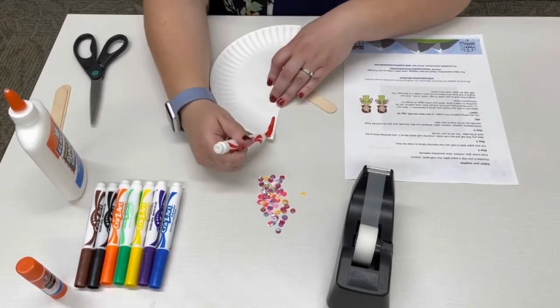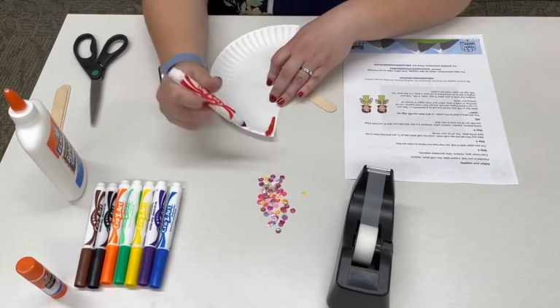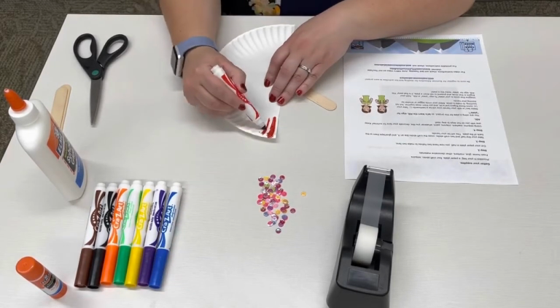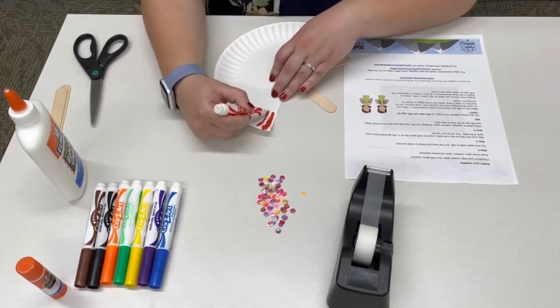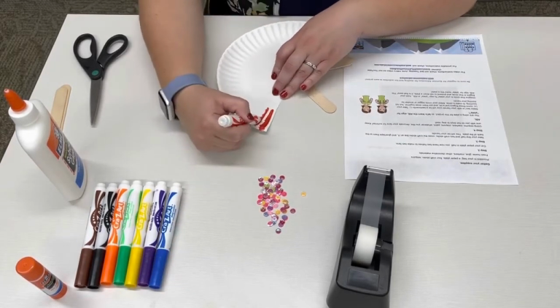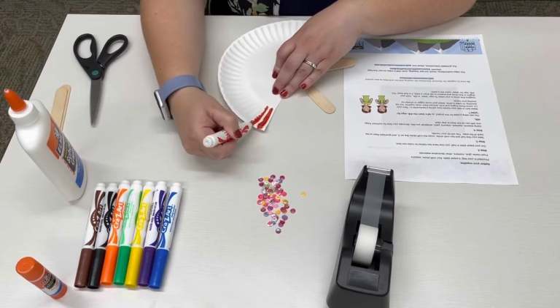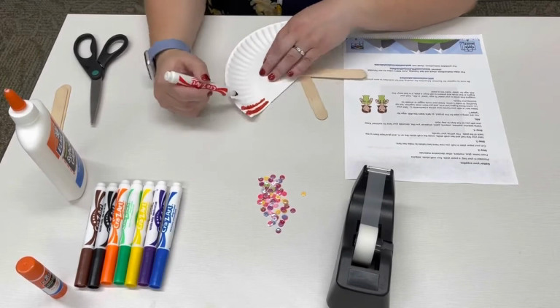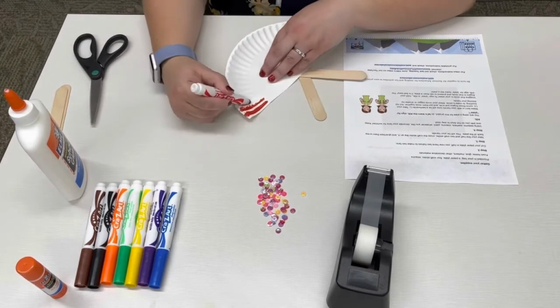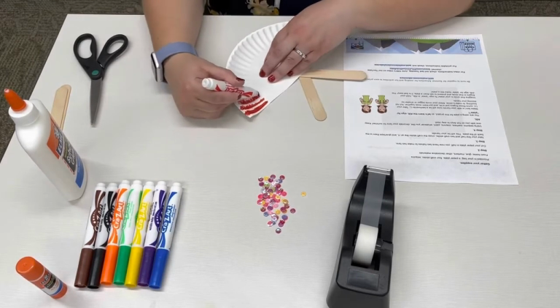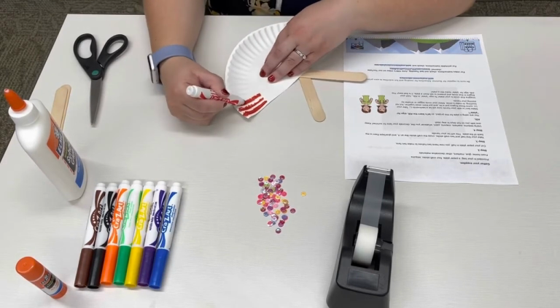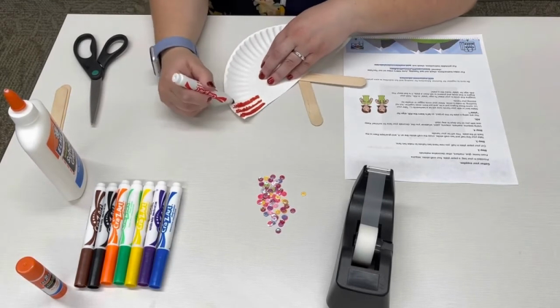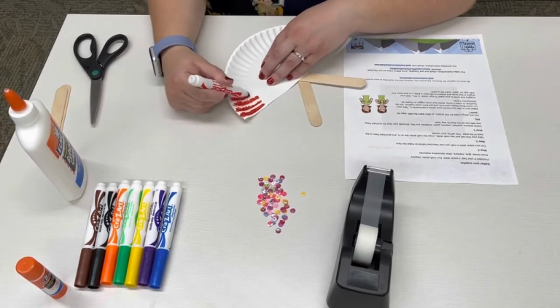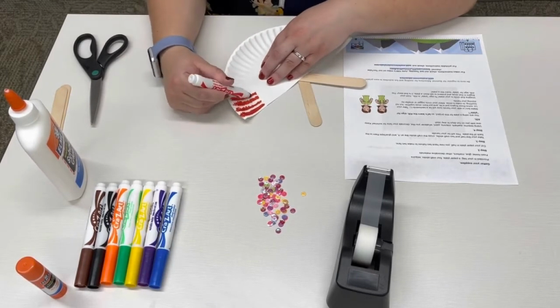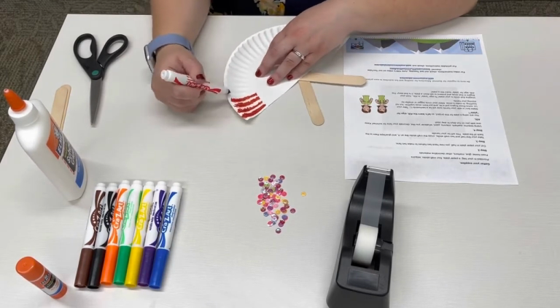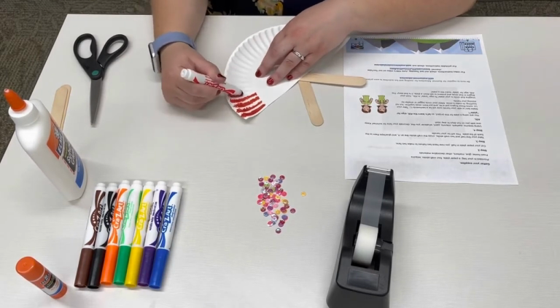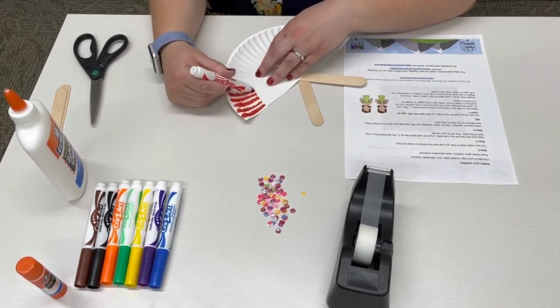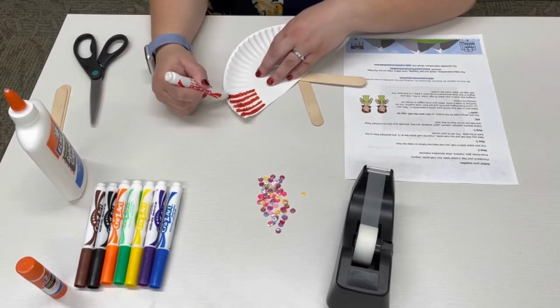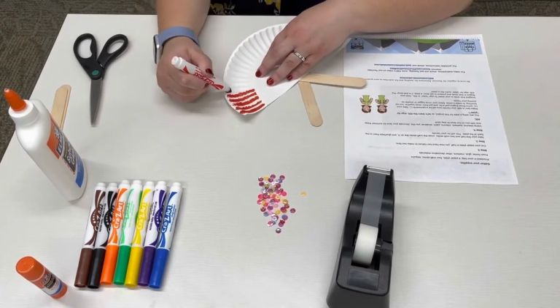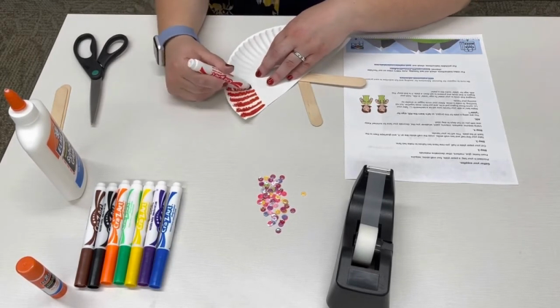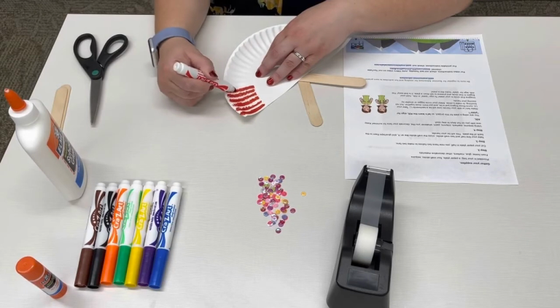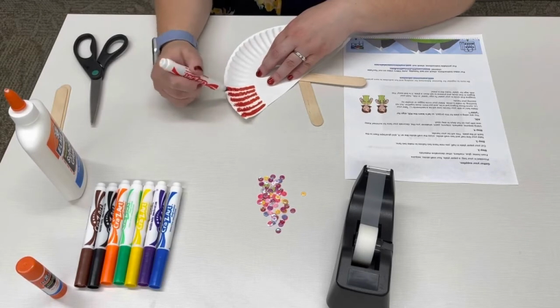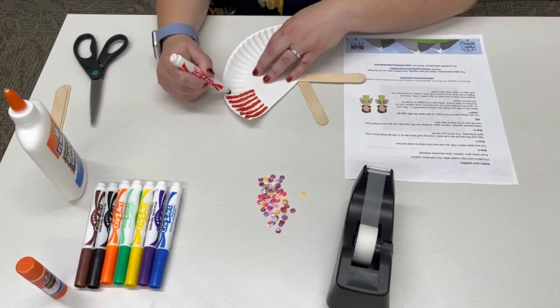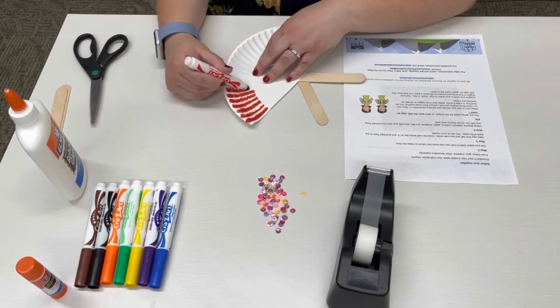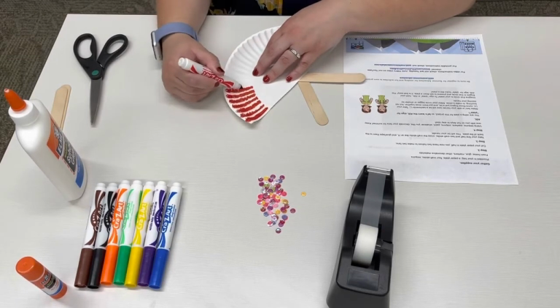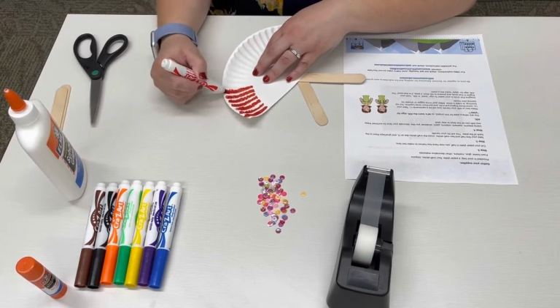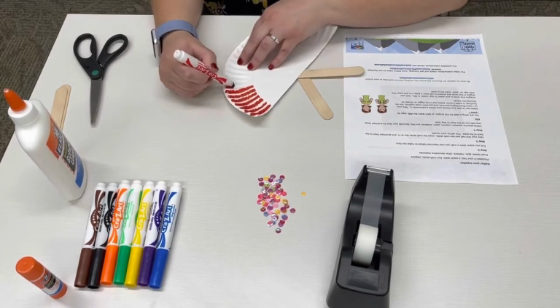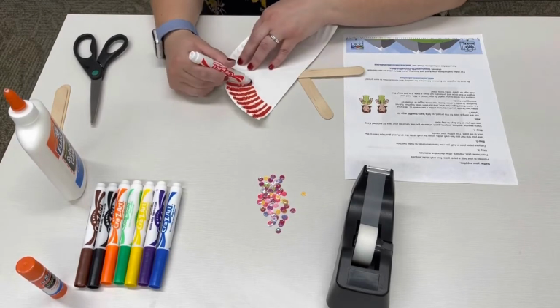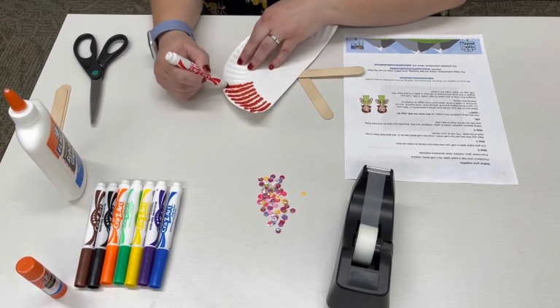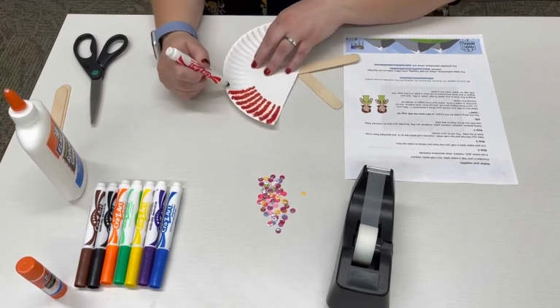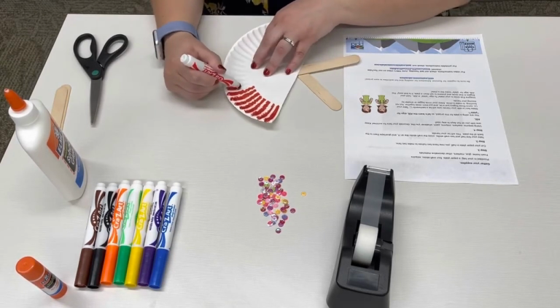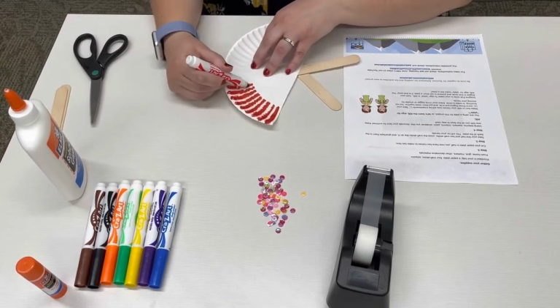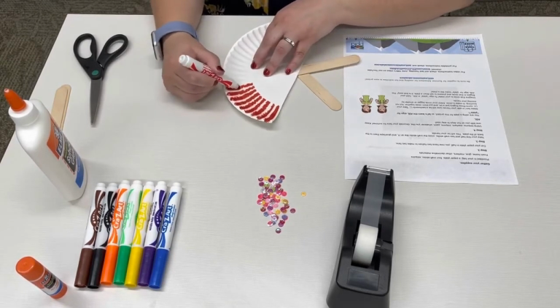Now it is time to use your markers, crayons, or paint to decorate your fan however you would like. The only requirement here is that you get creative and use your imagination to design it.